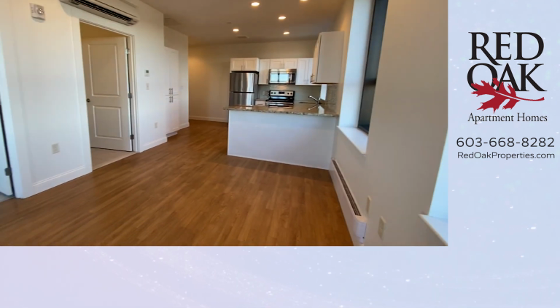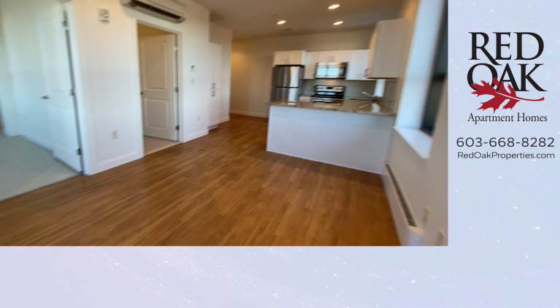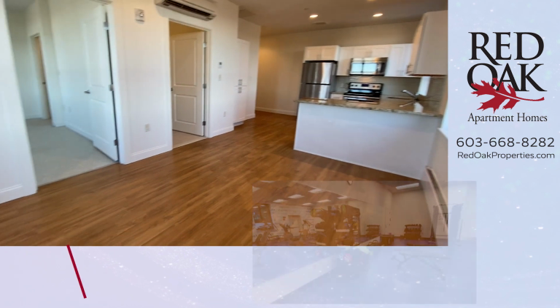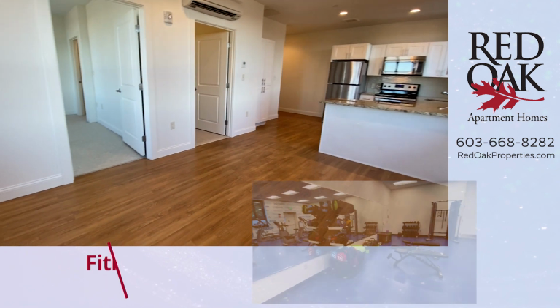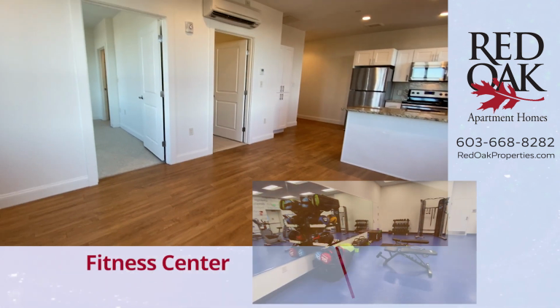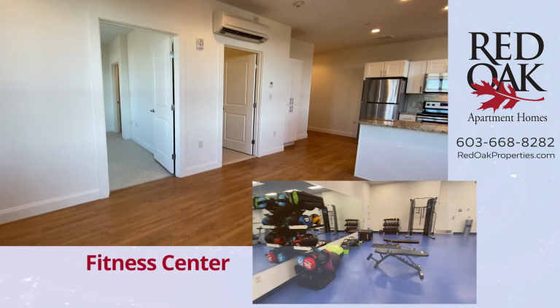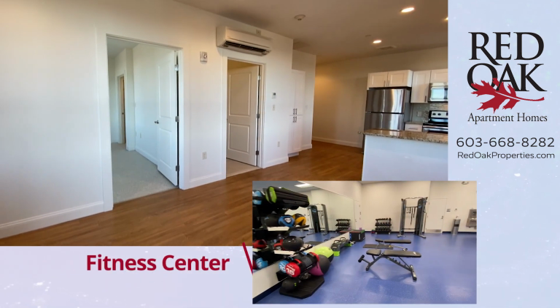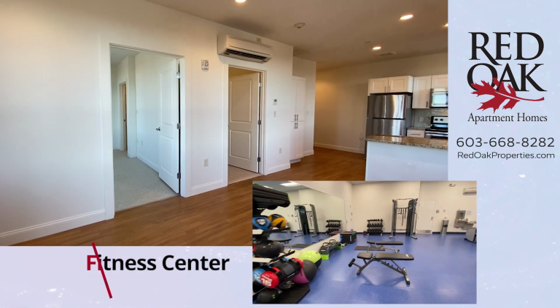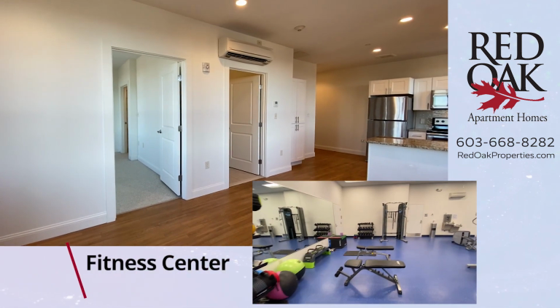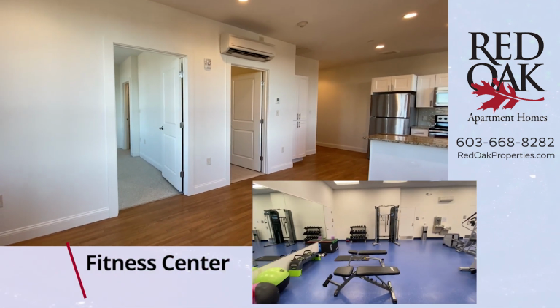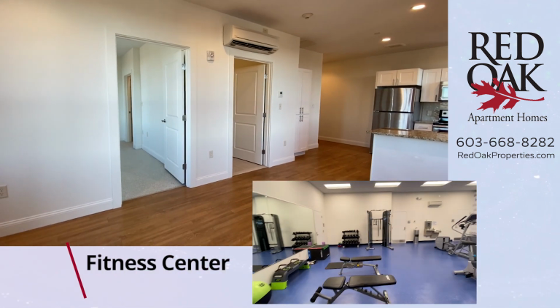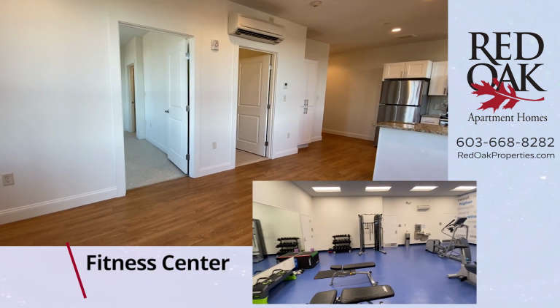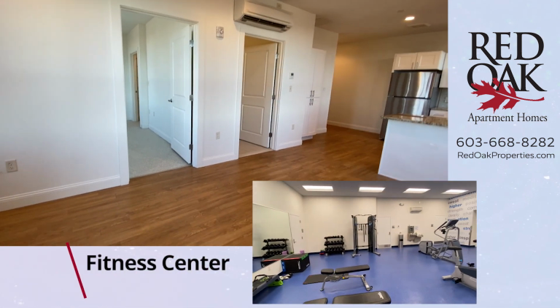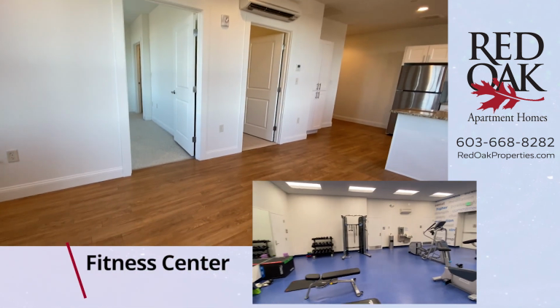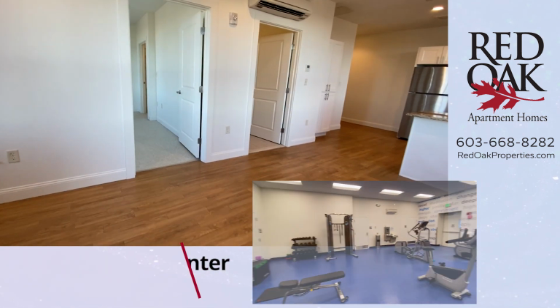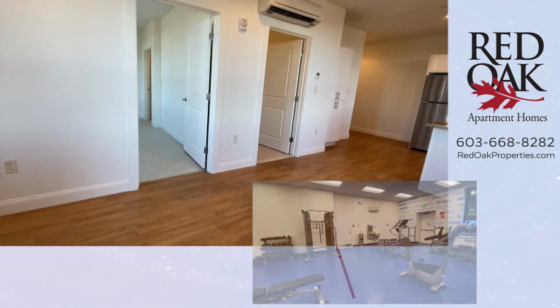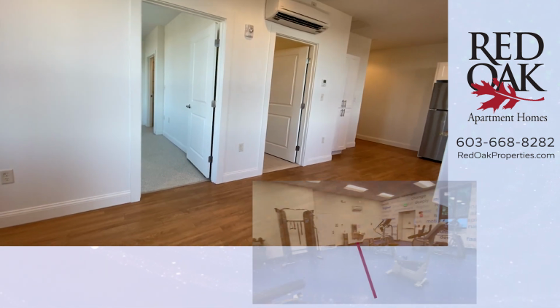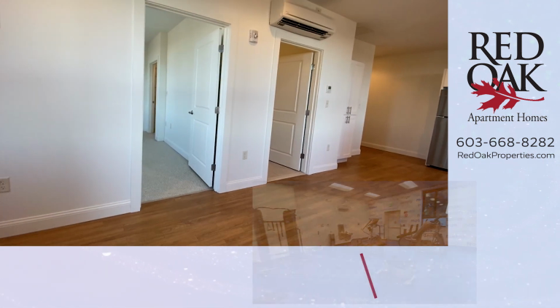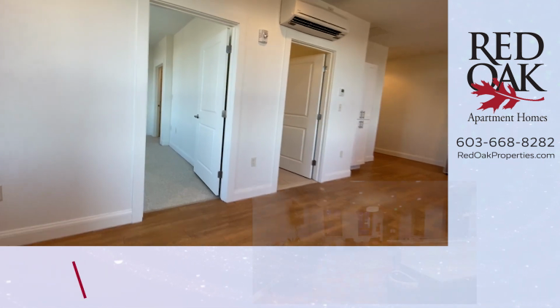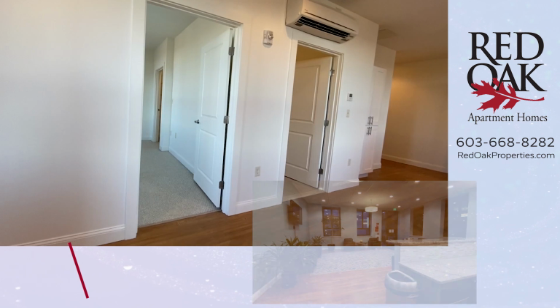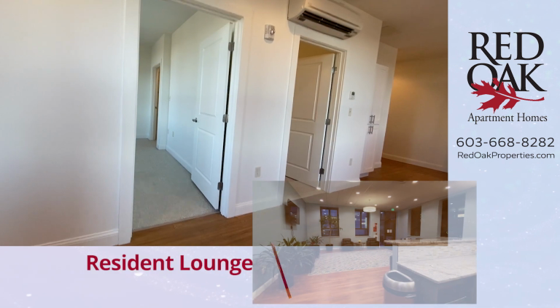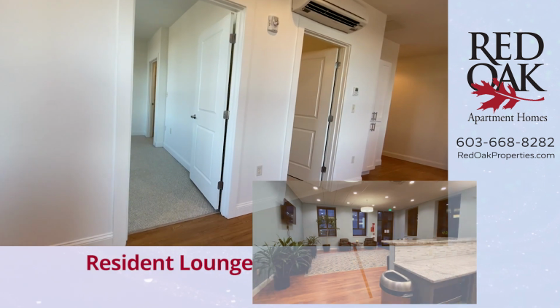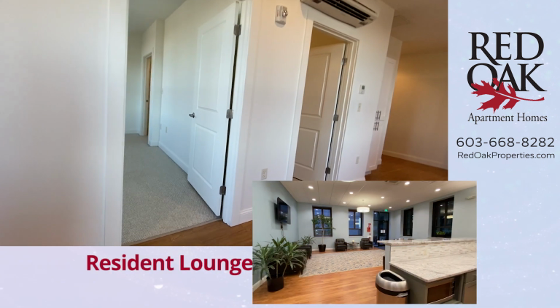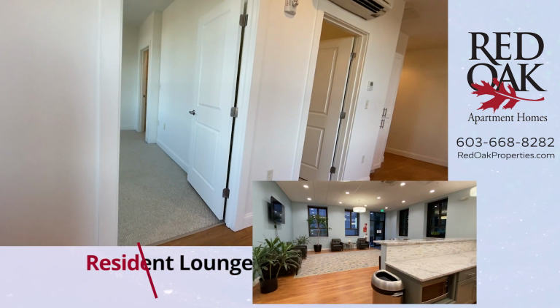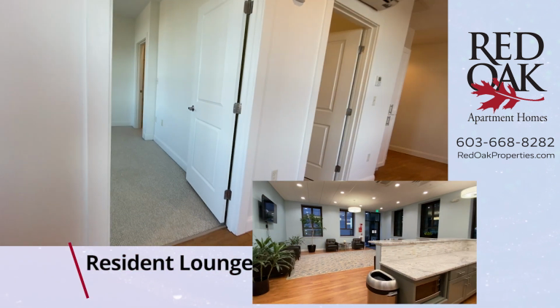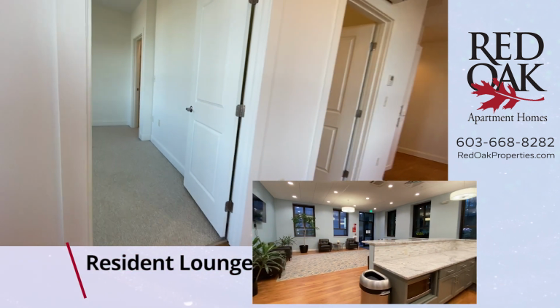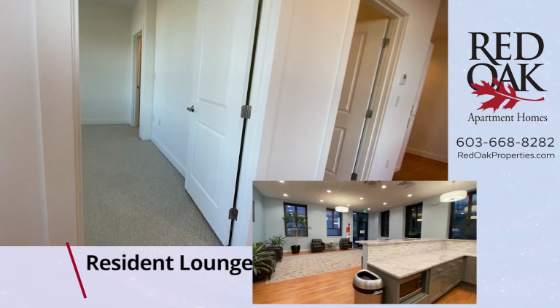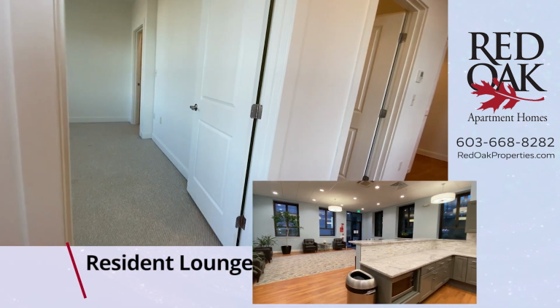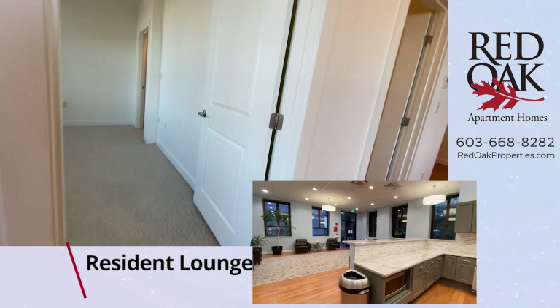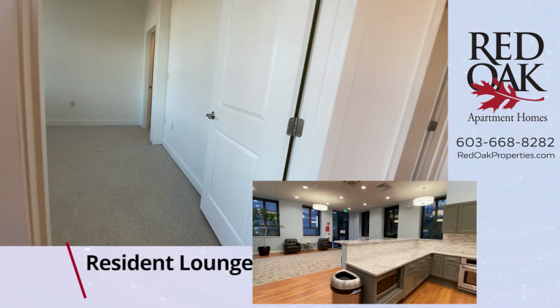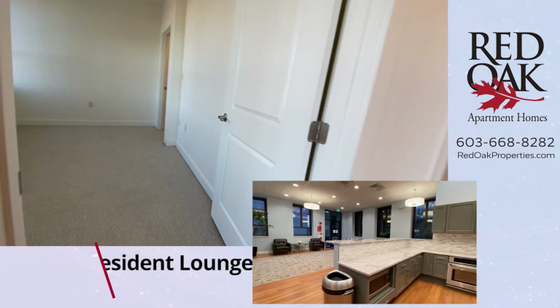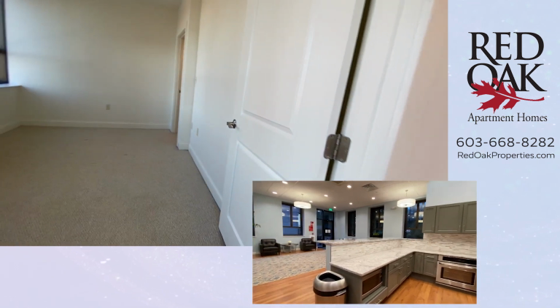We have some great amenities here: a fitness center, a resident lounge, an outdoor patio, and an attached four-story garage.